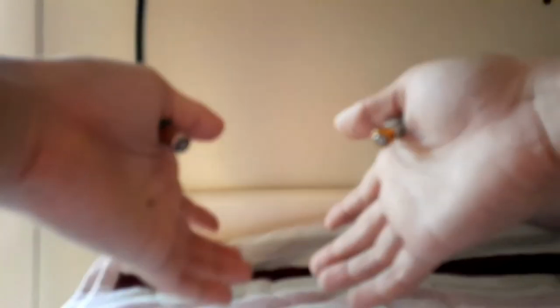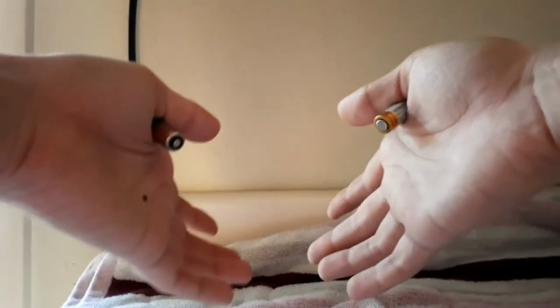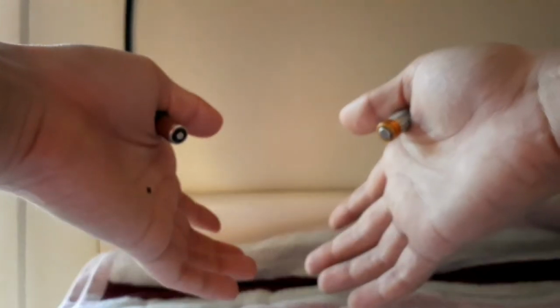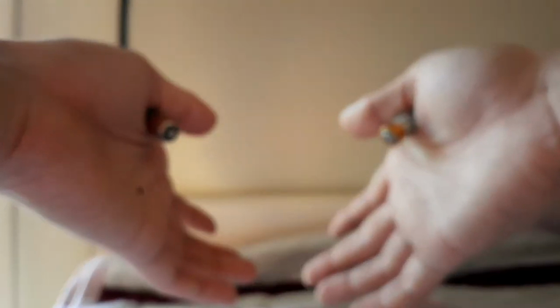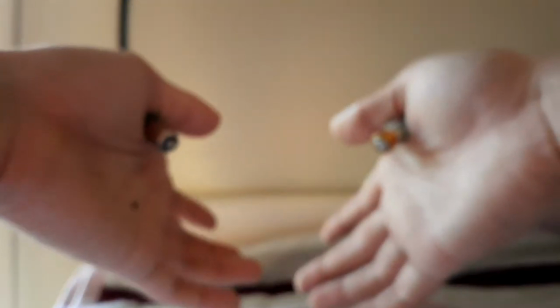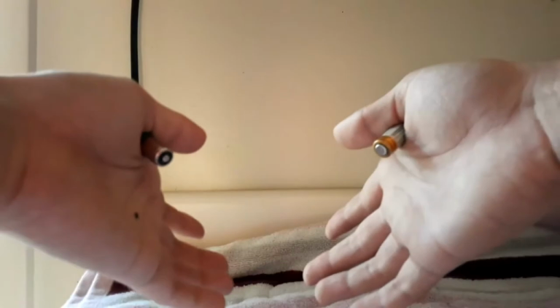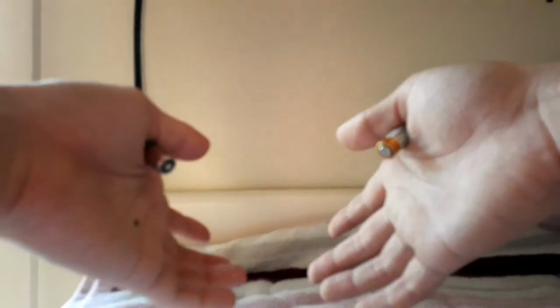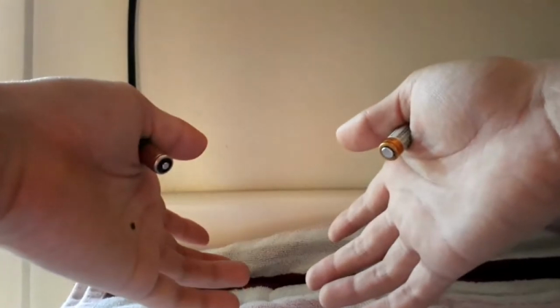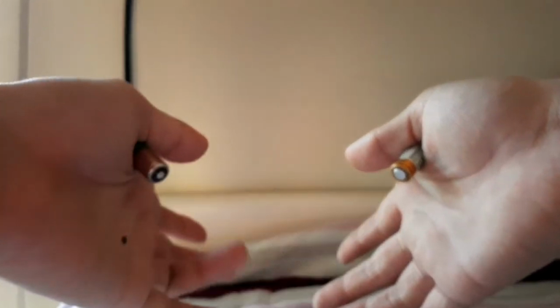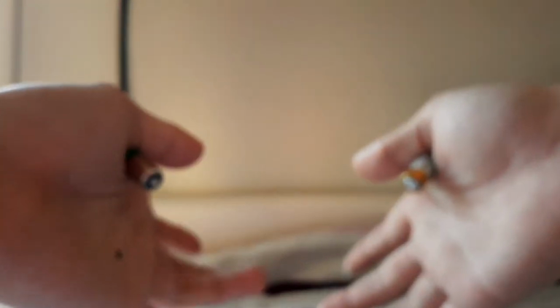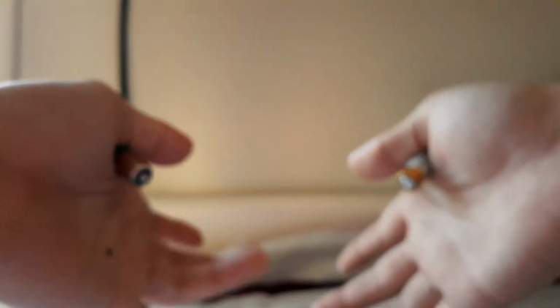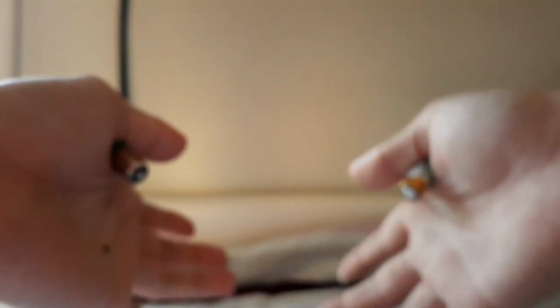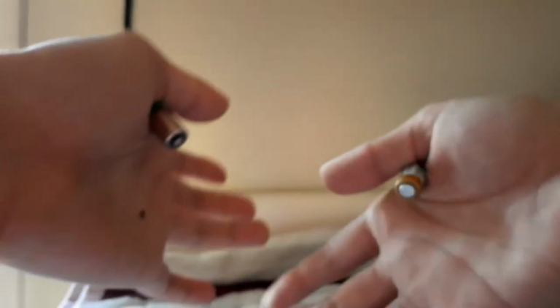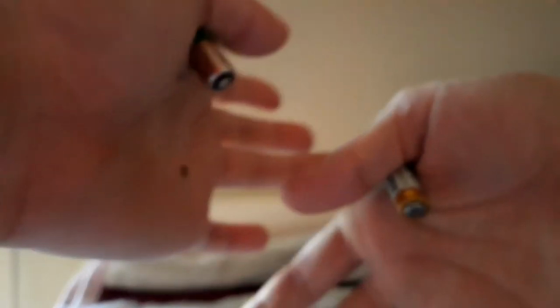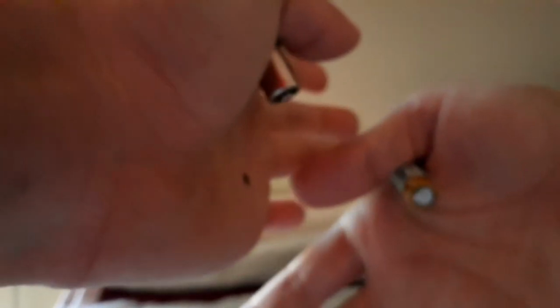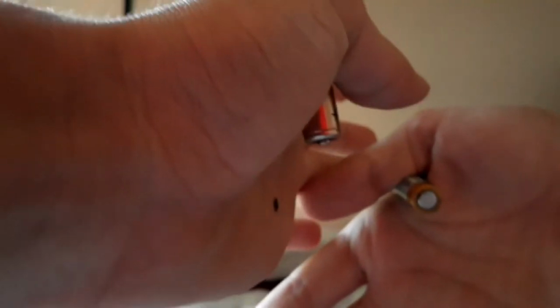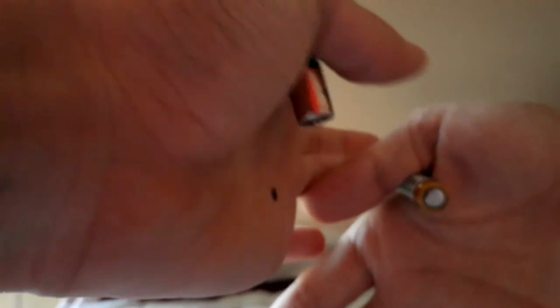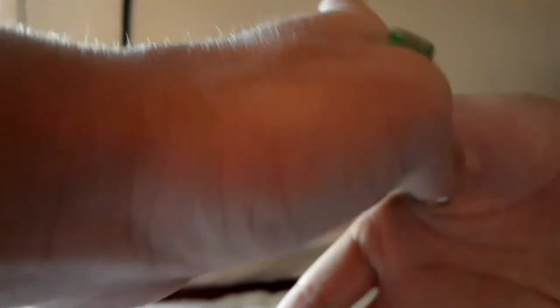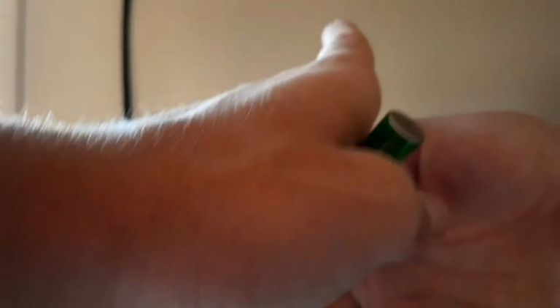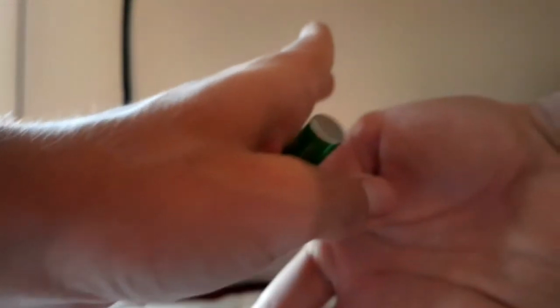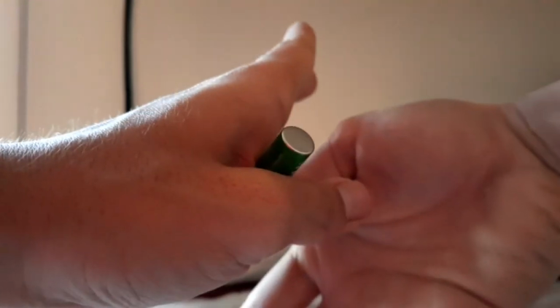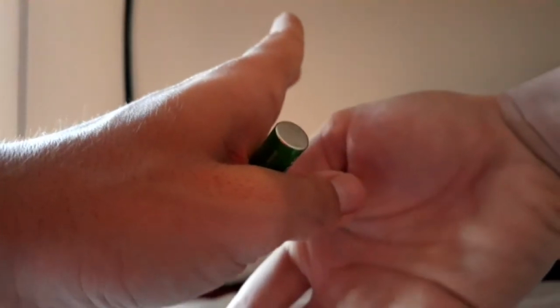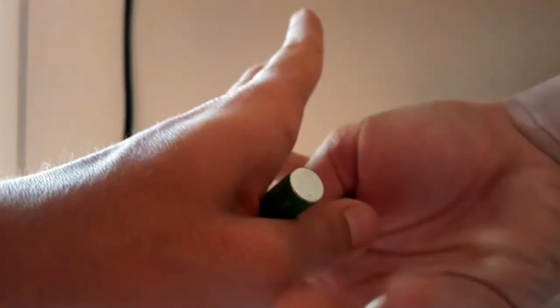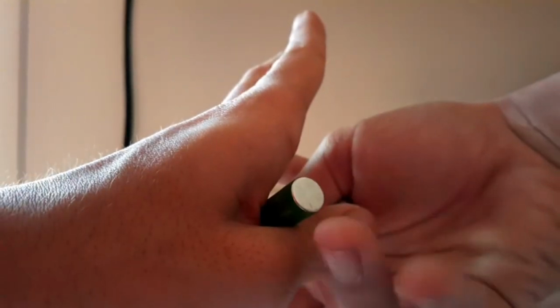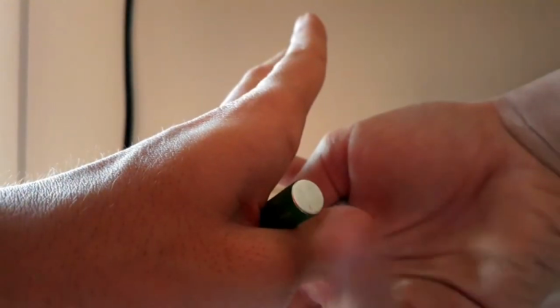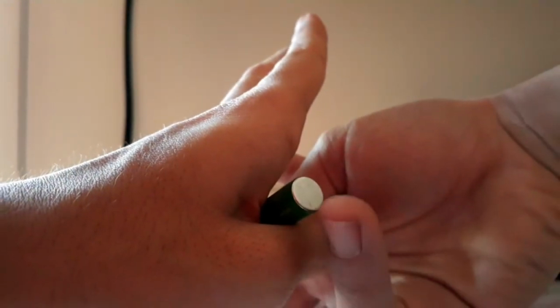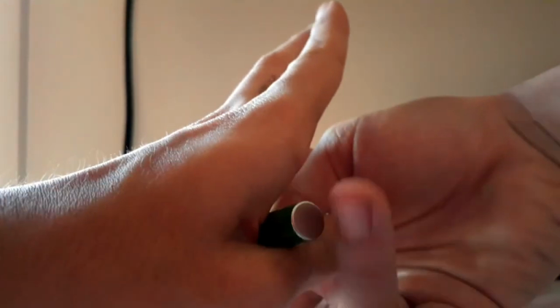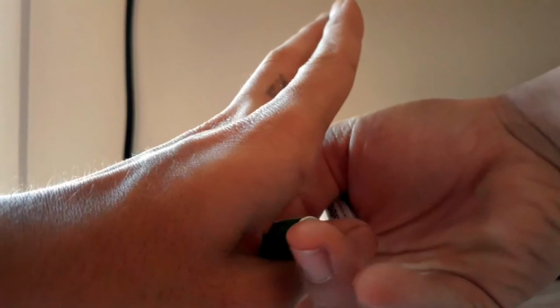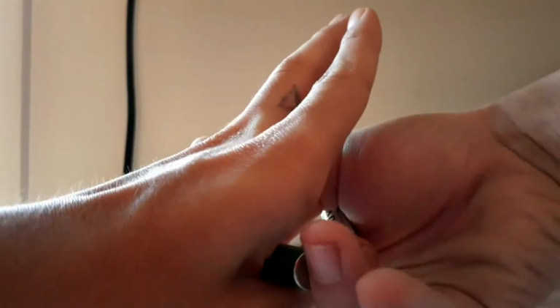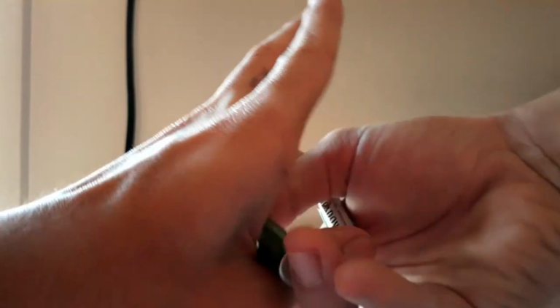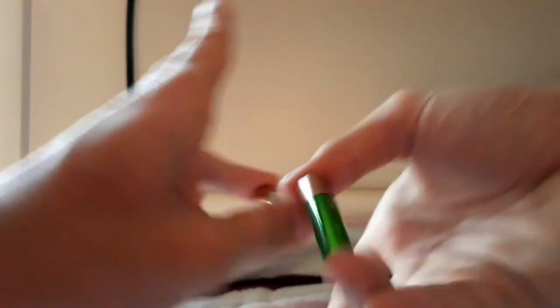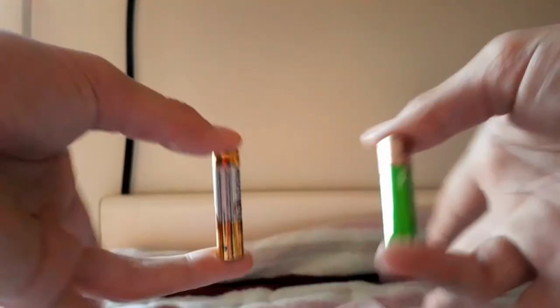Okay, so this is what you do. You get this finger, your index finger, put it on top, get your thumb, put it here, and get your index finger, put it here, and boom.